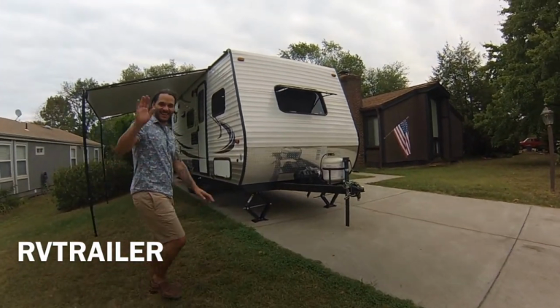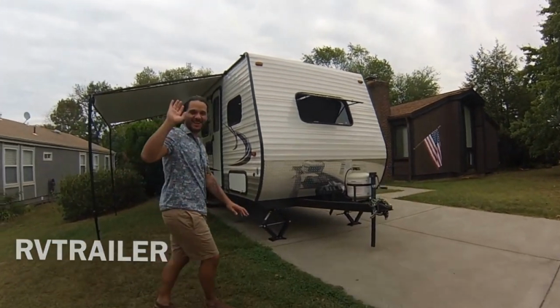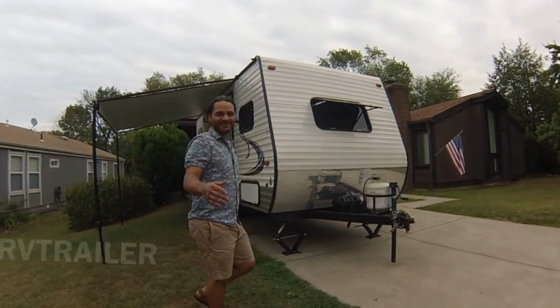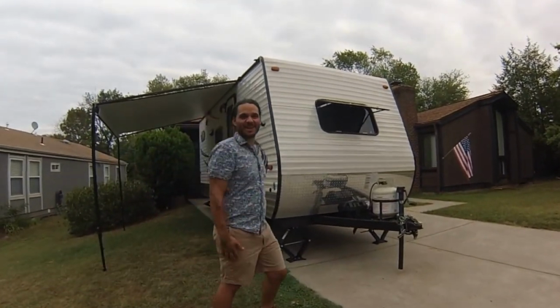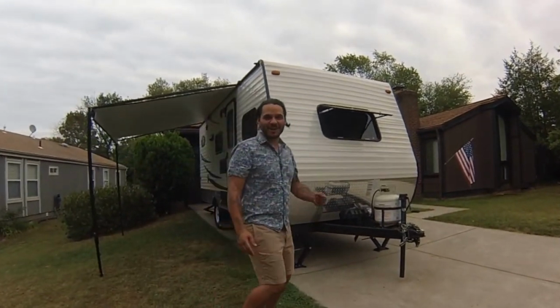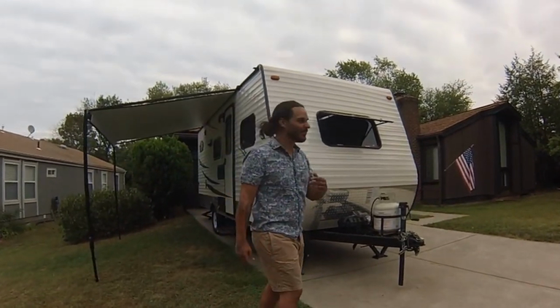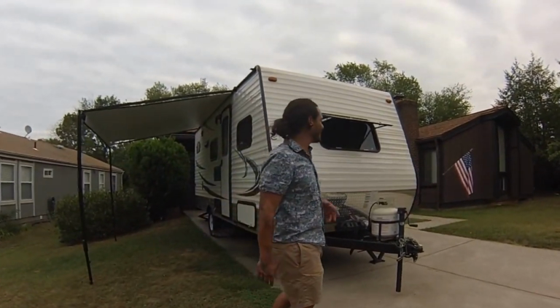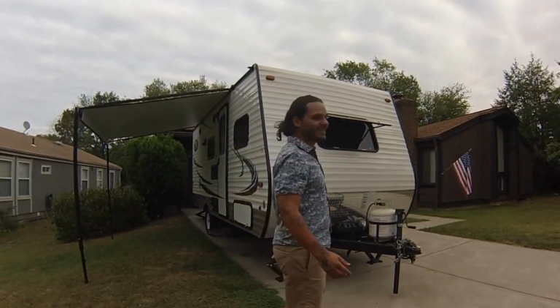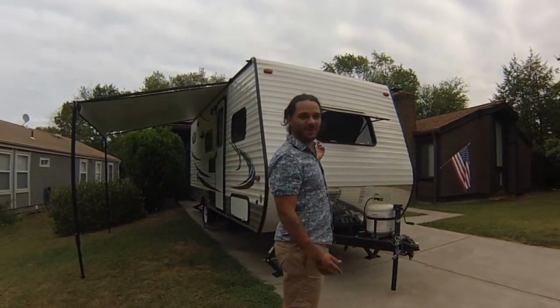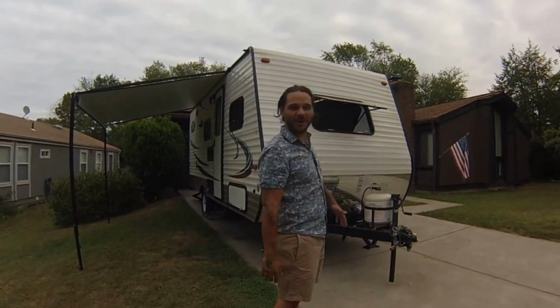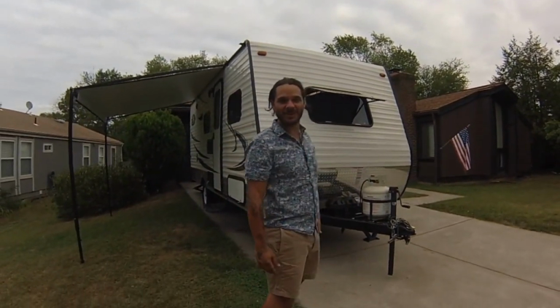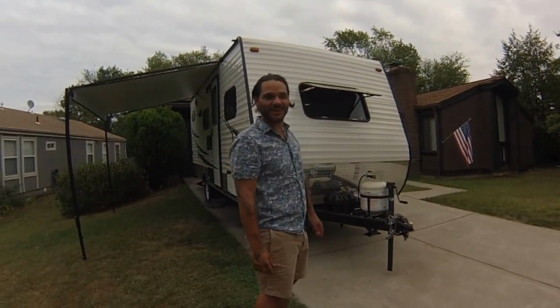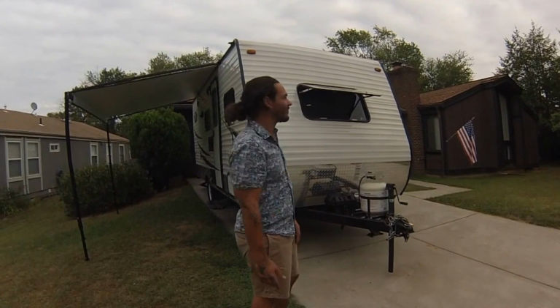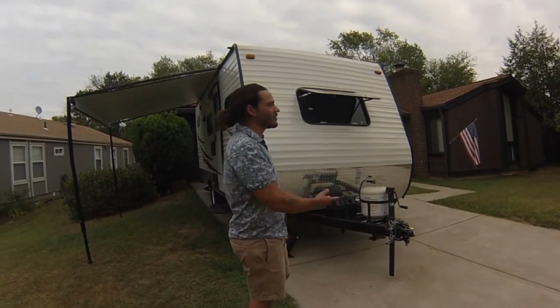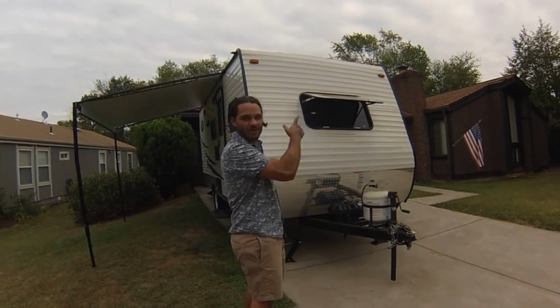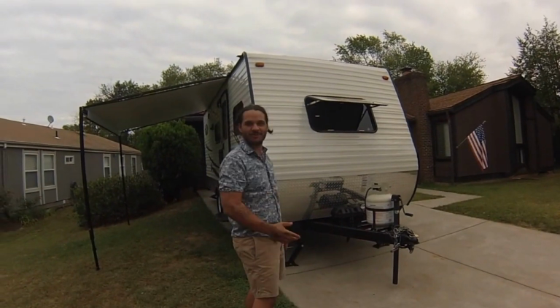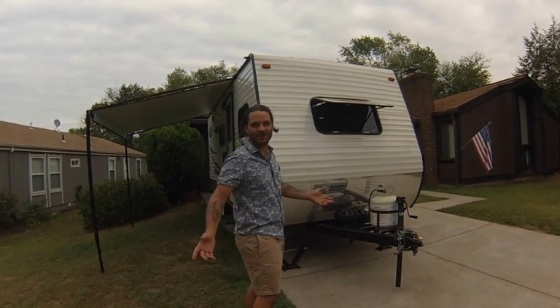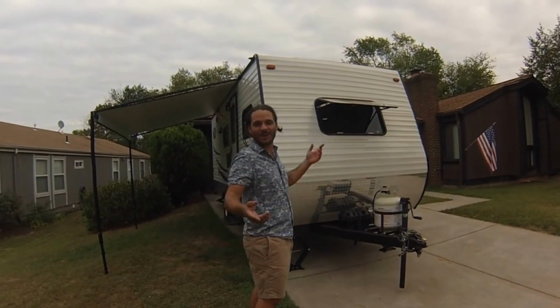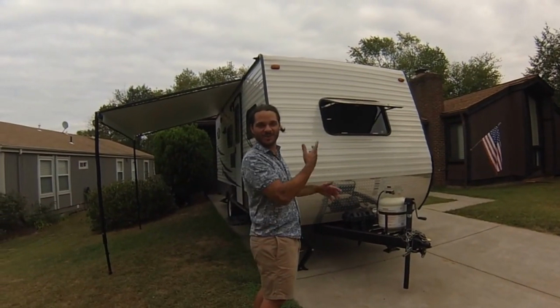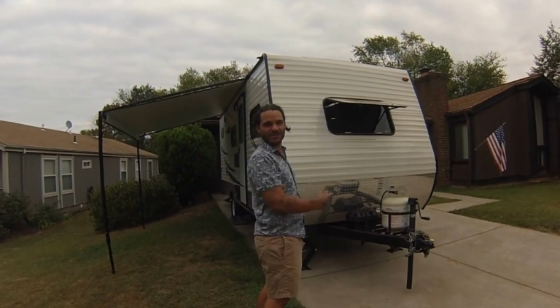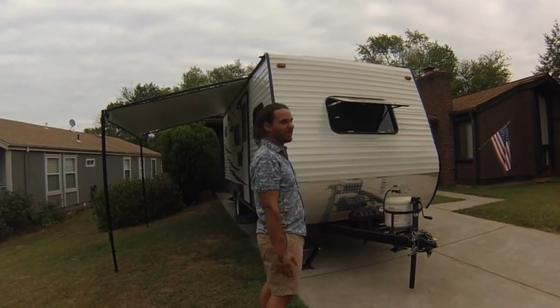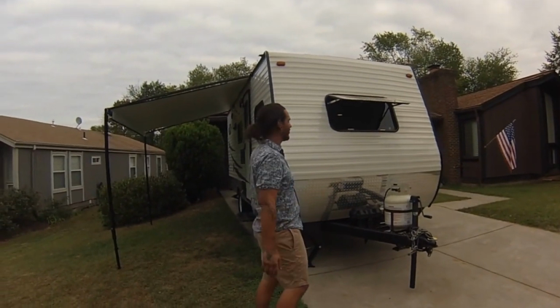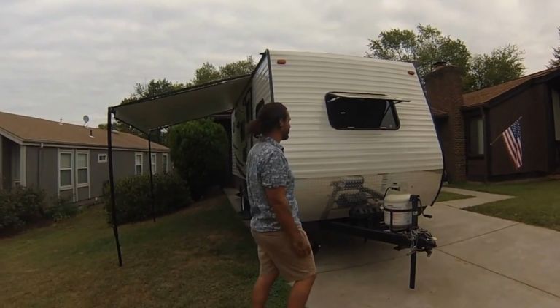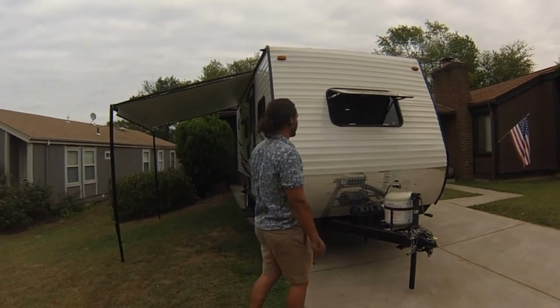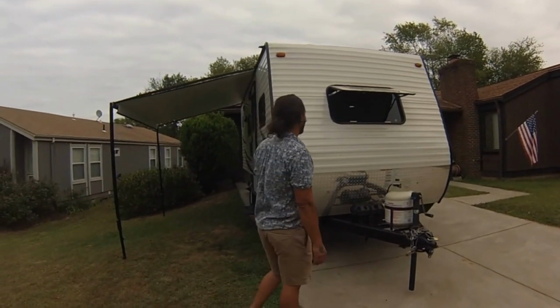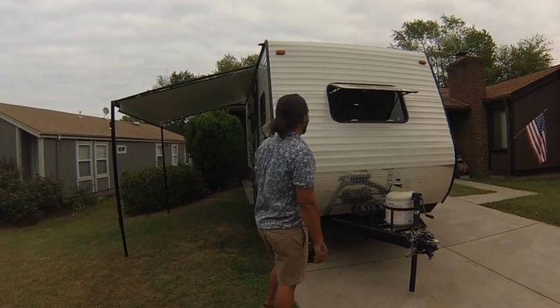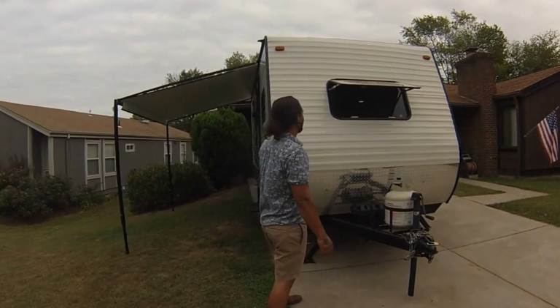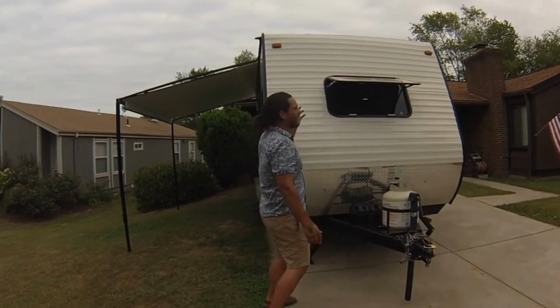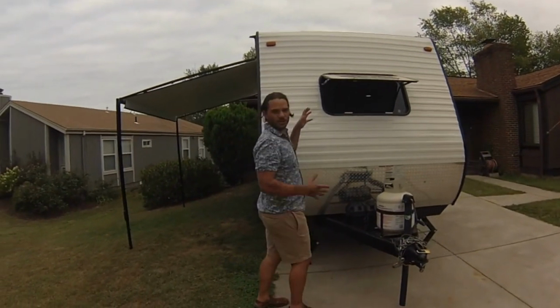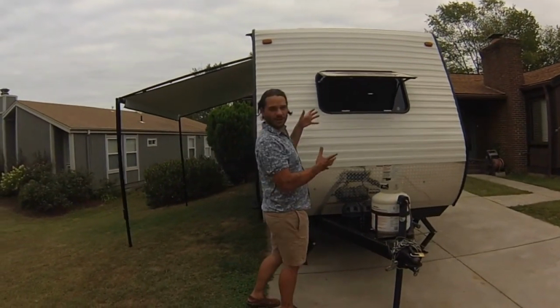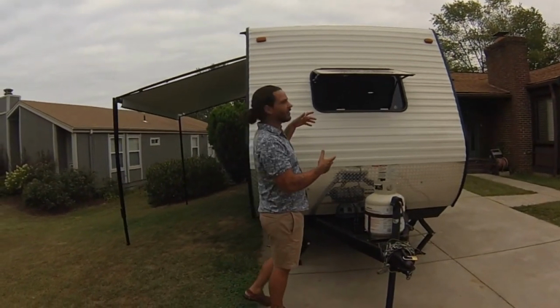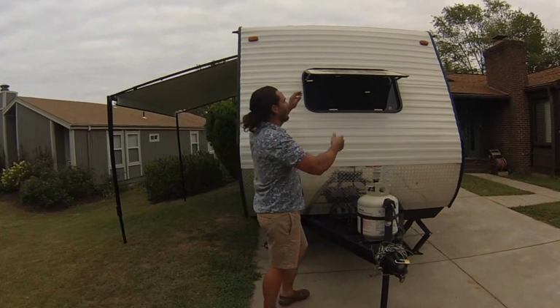How you doing? I'm Nick Arbella and this is me and my wife's RV. I'm just going to run real quick through it to show you all the features. I'll start here at the front.